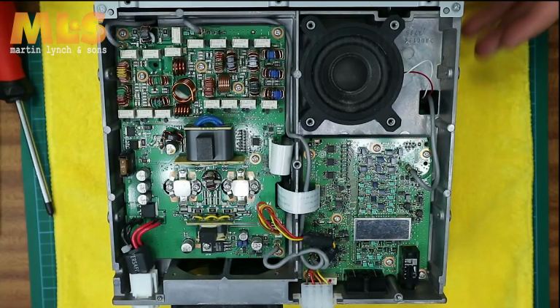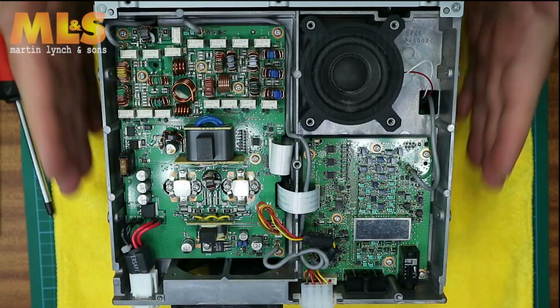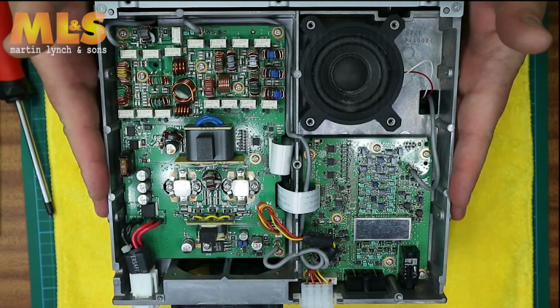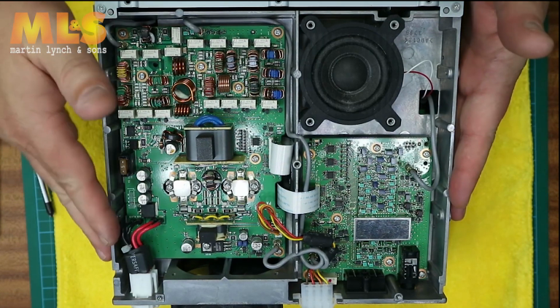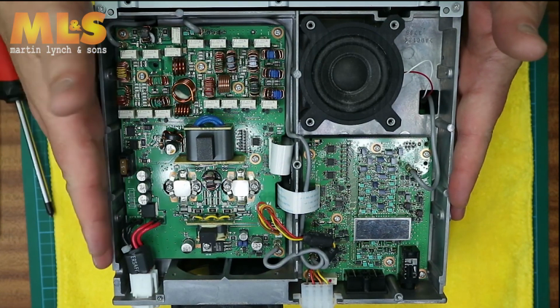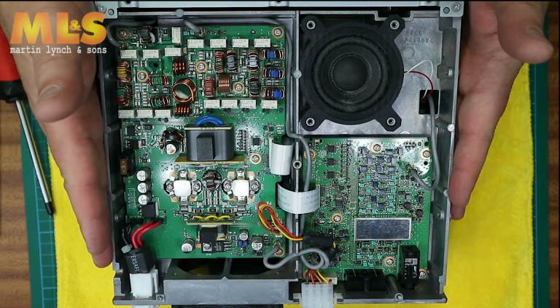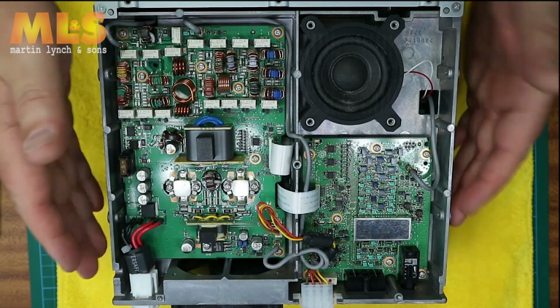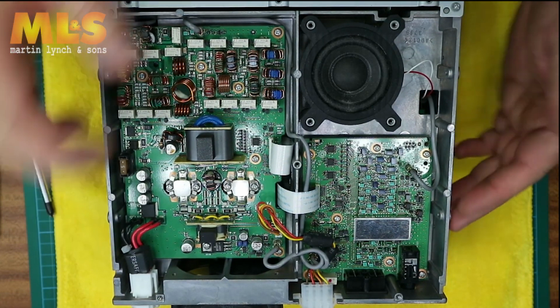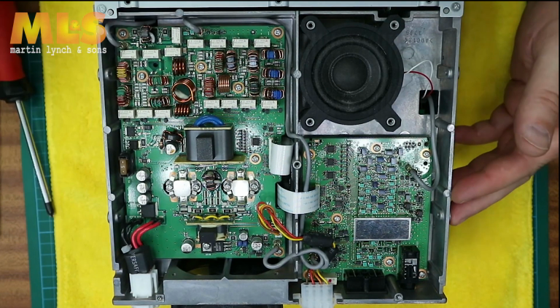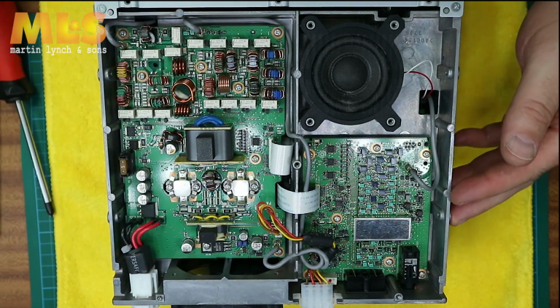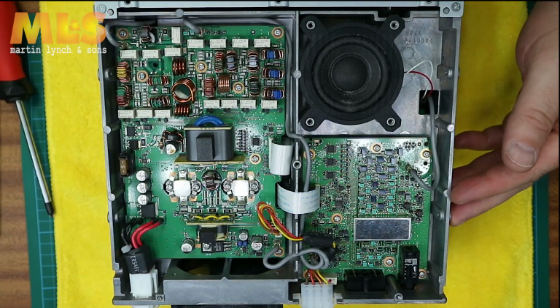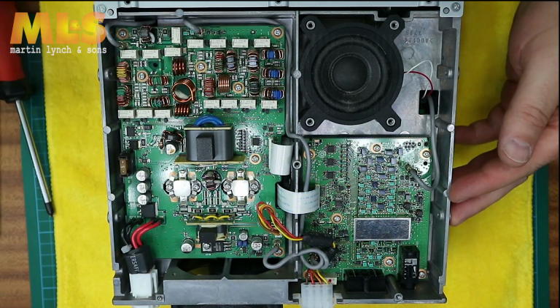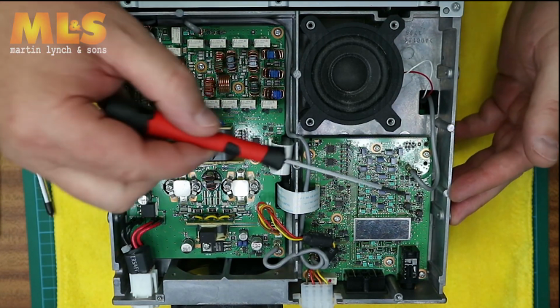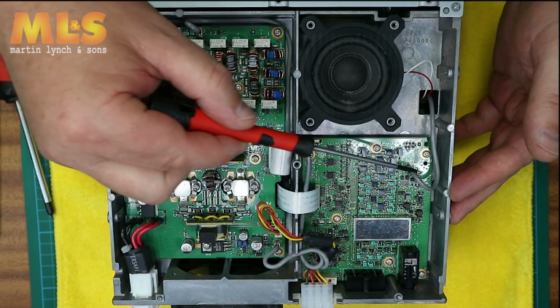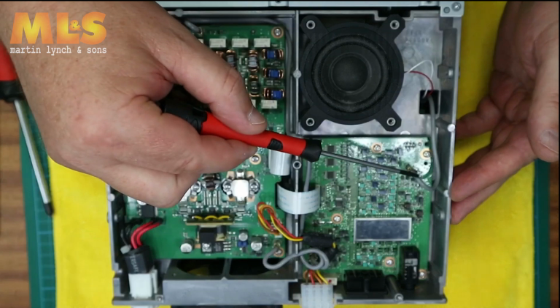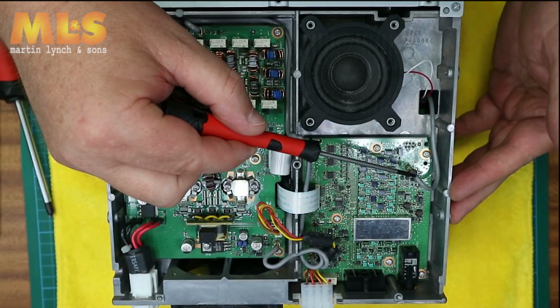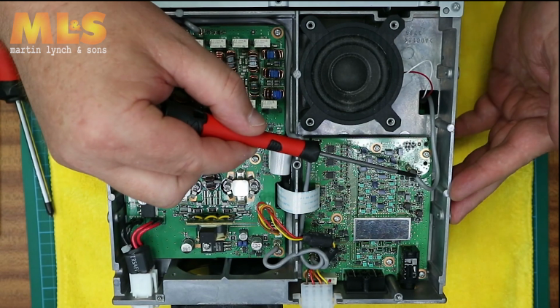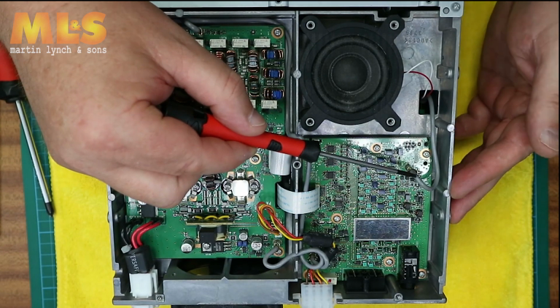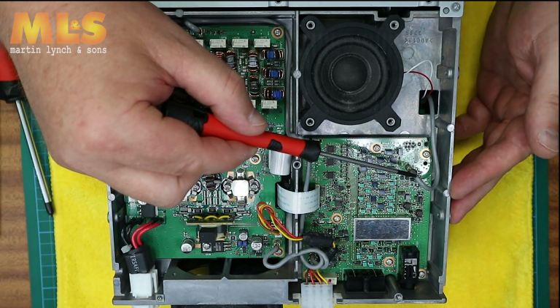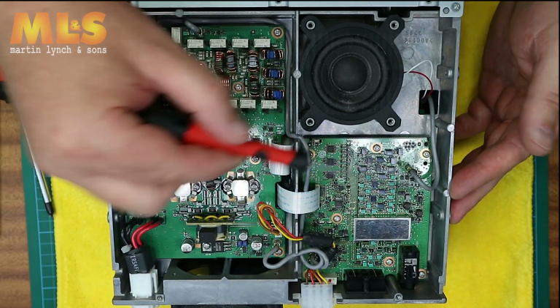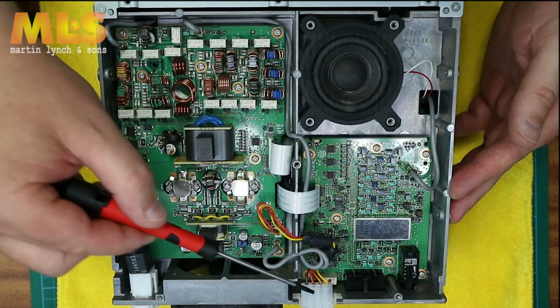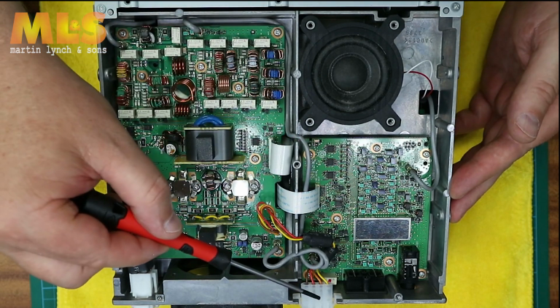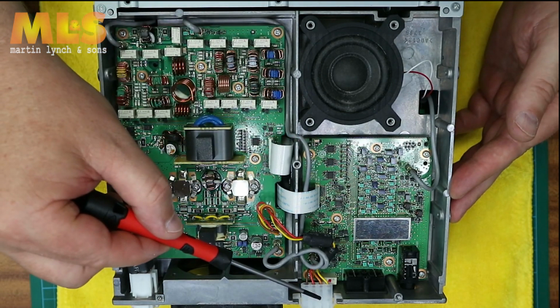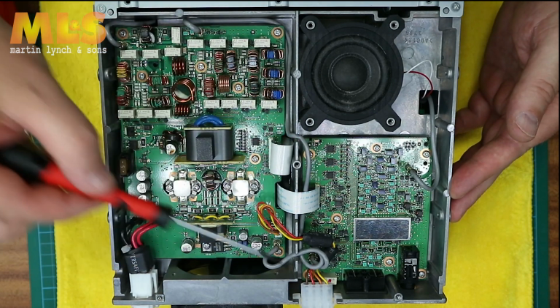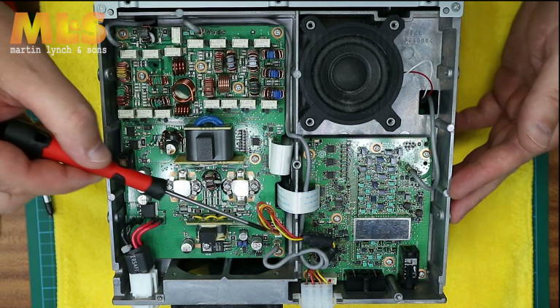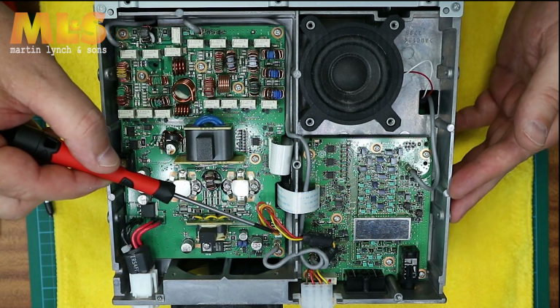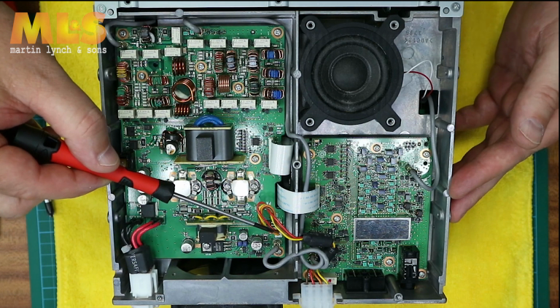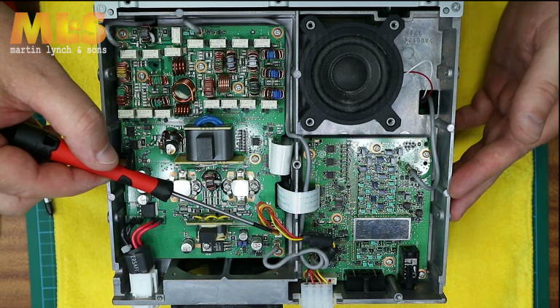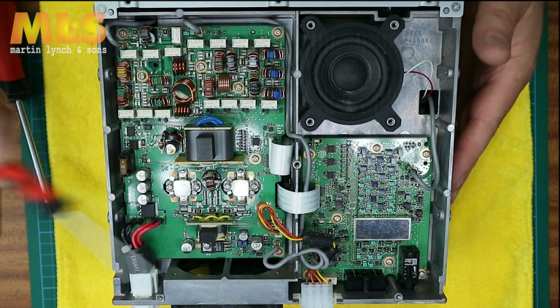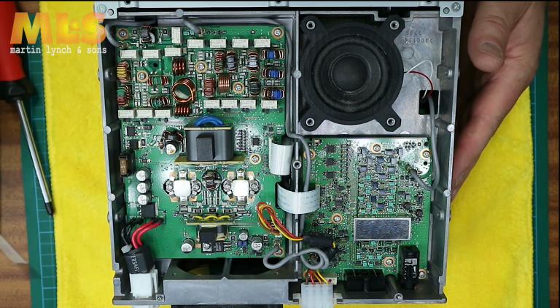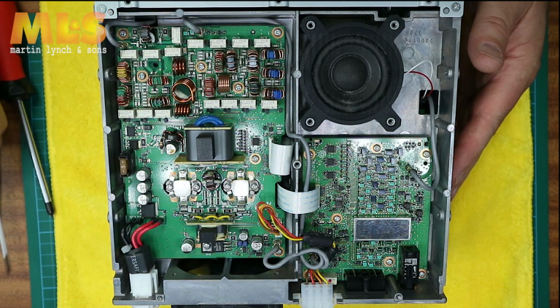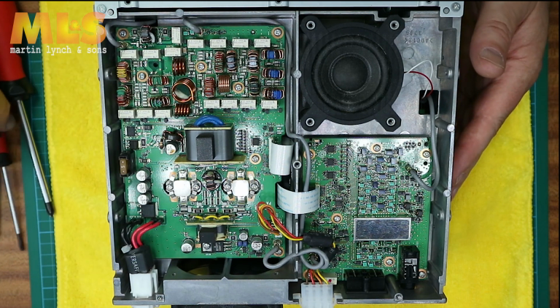Then locate the wires that are of interest. In this case that's an RF connector here, the tuner connector there, and obviously the little push-in connector on the PCB.